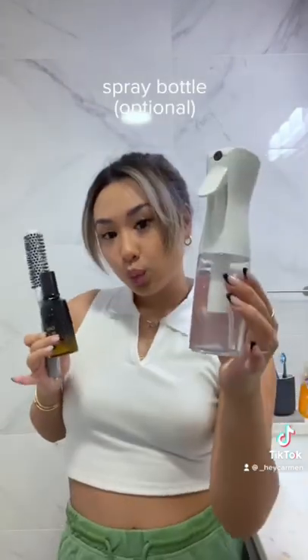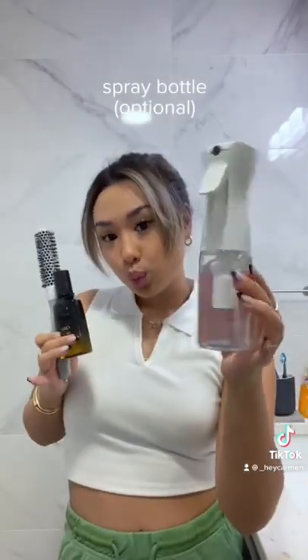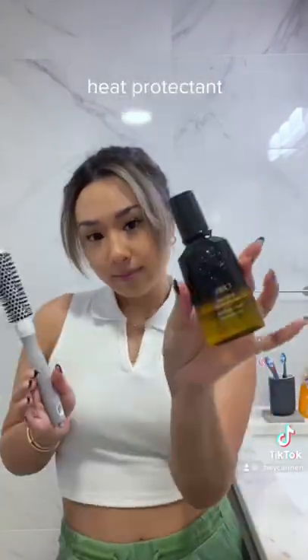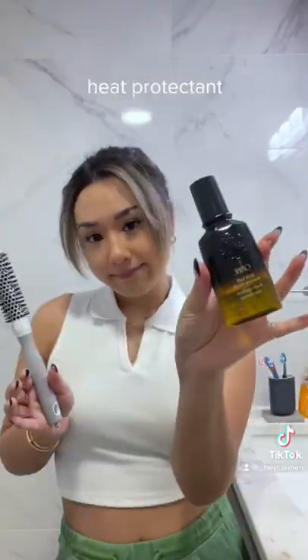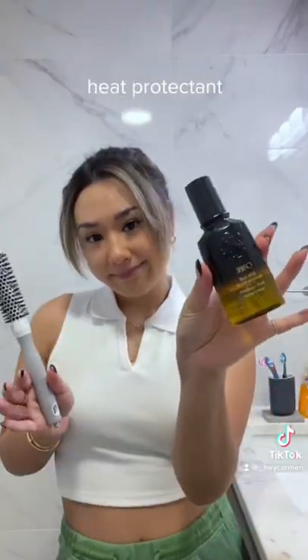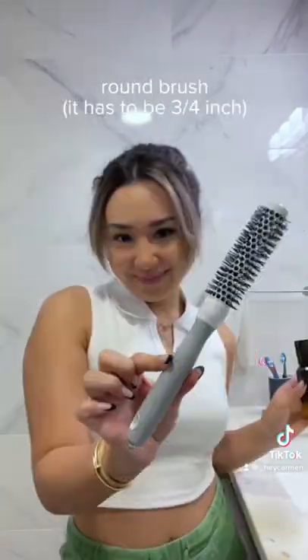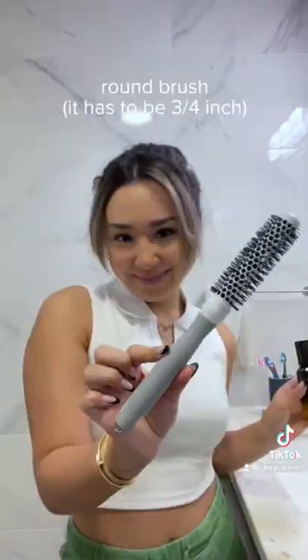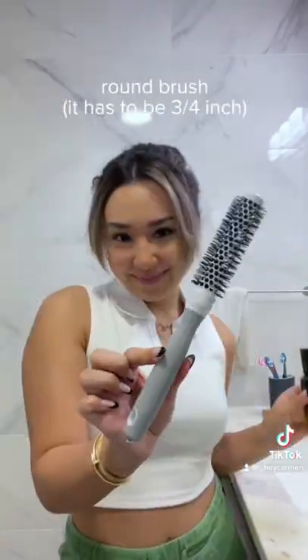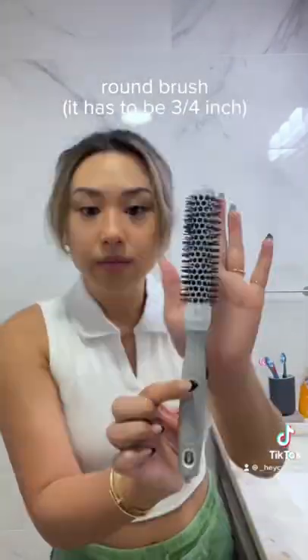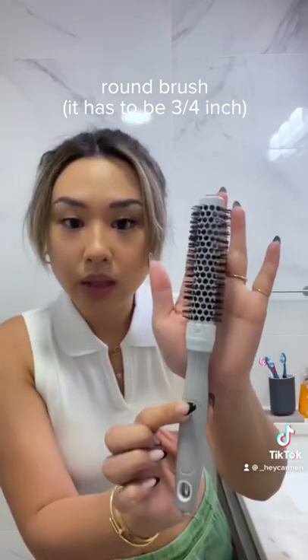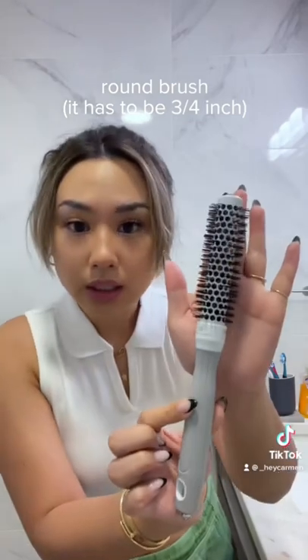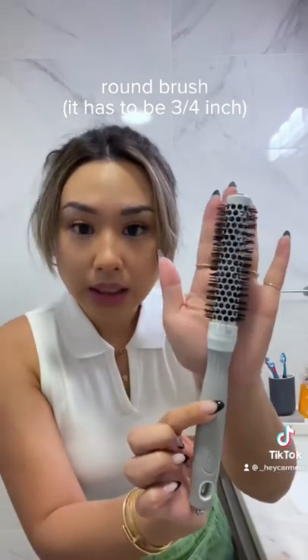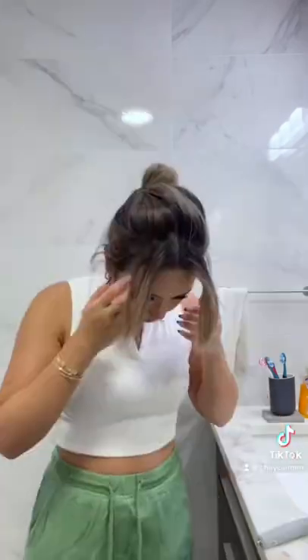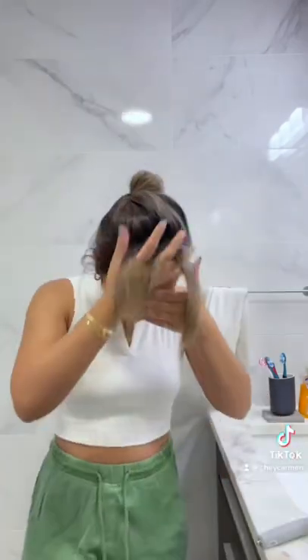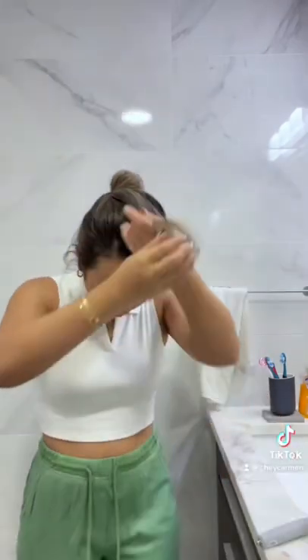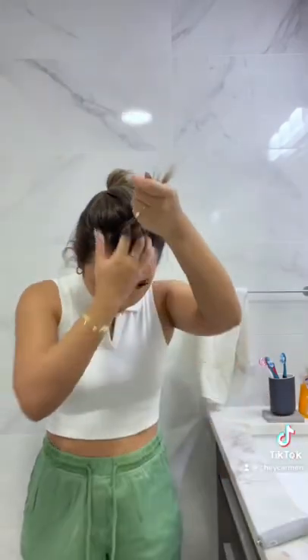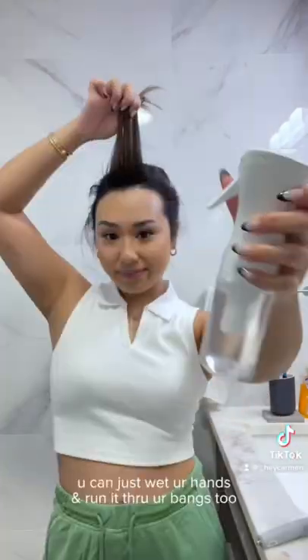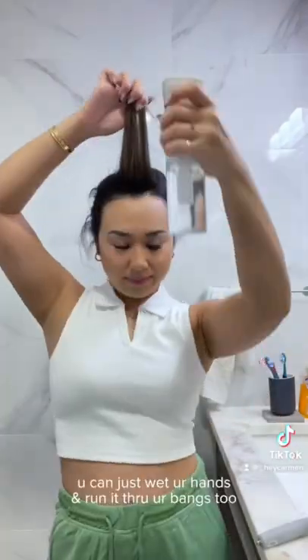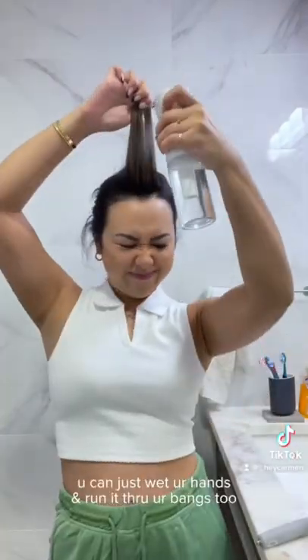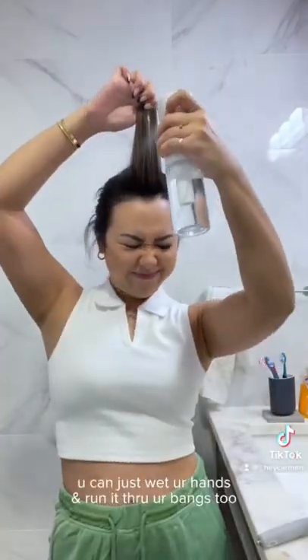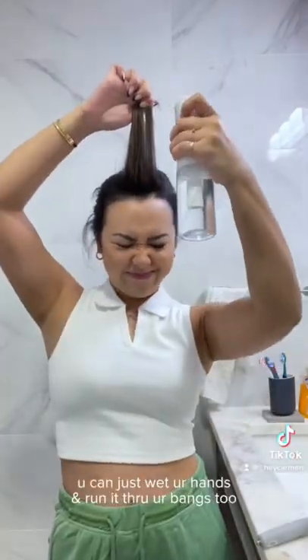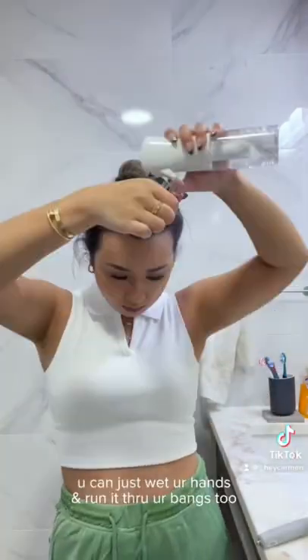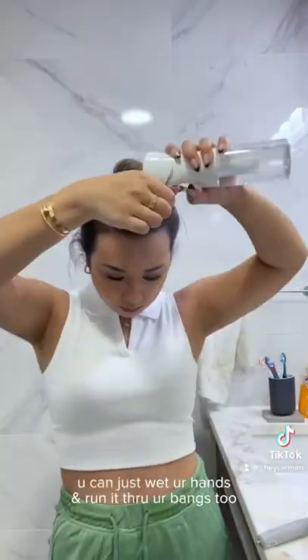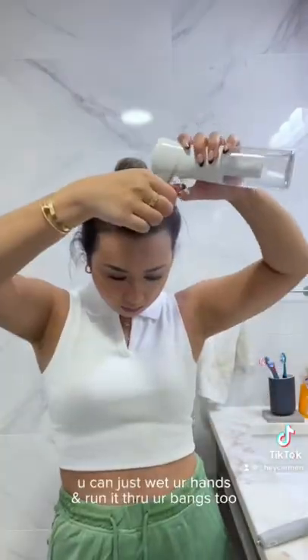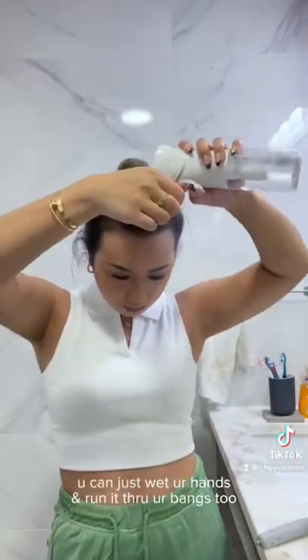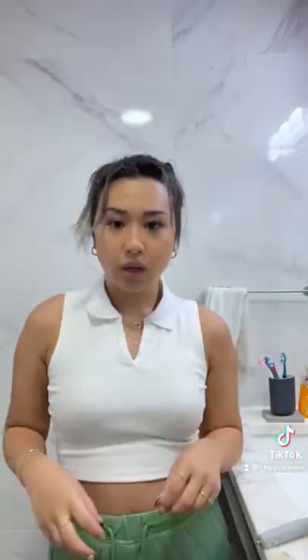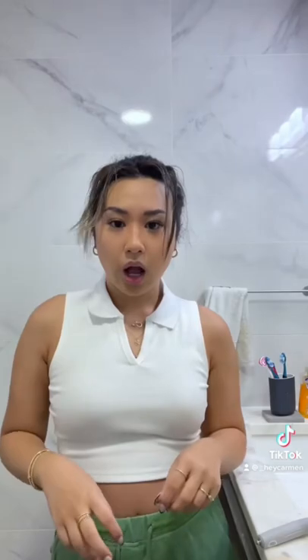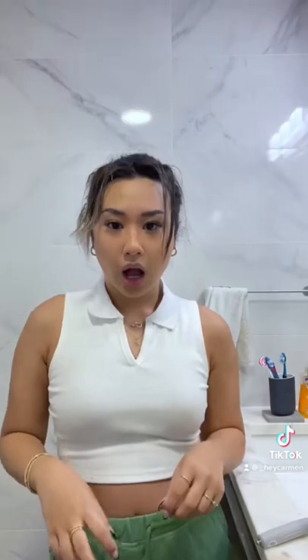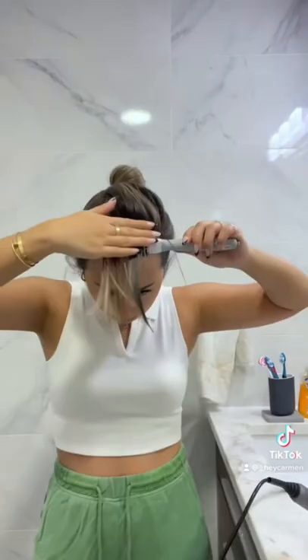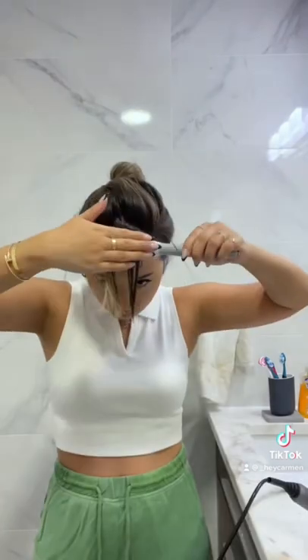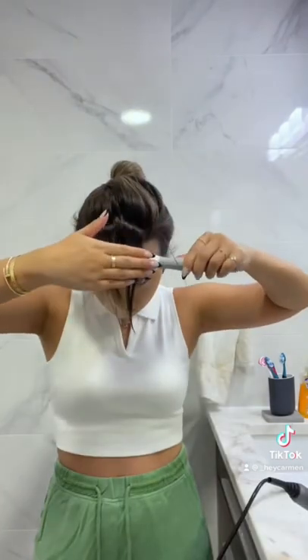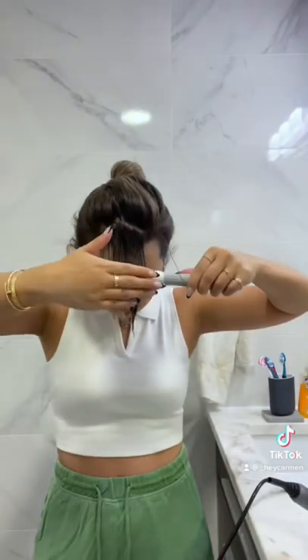You need a spray bottle, heat protectant, and a 3/4 inch round brush. If your hair is not wet already, go ahead and saturate the hair. It helps with the styling and redirecting the hair.